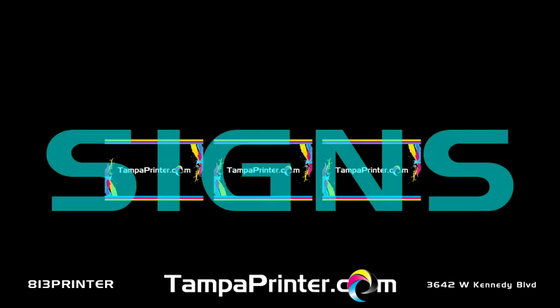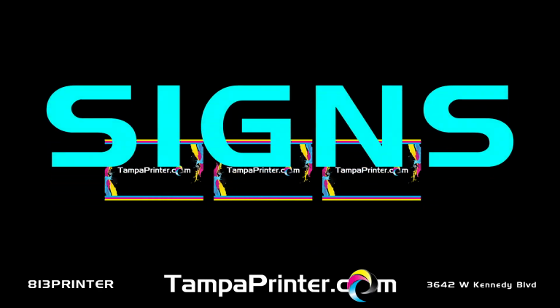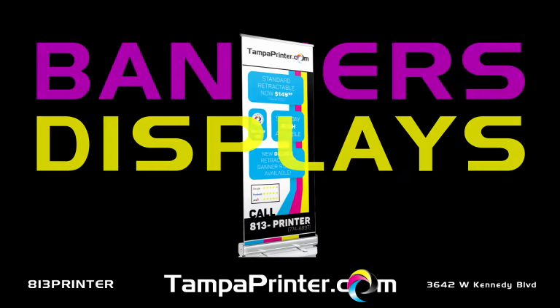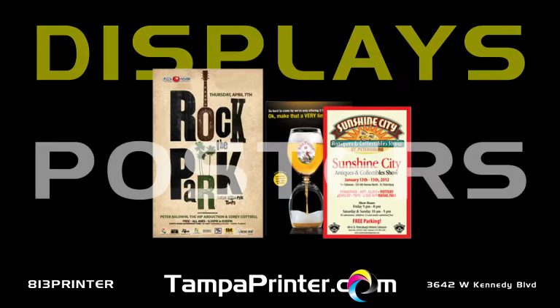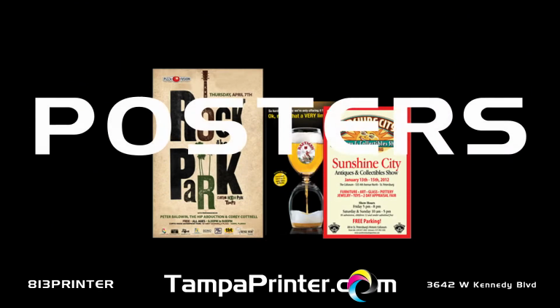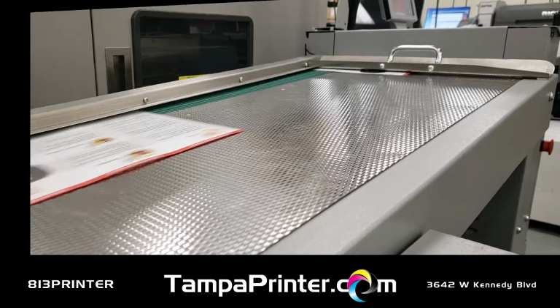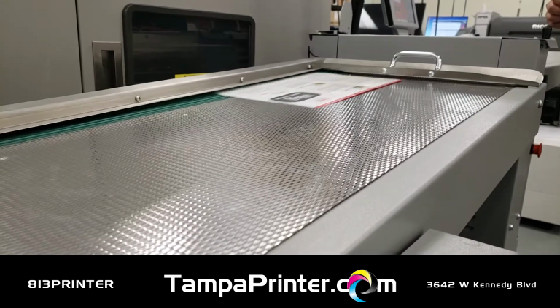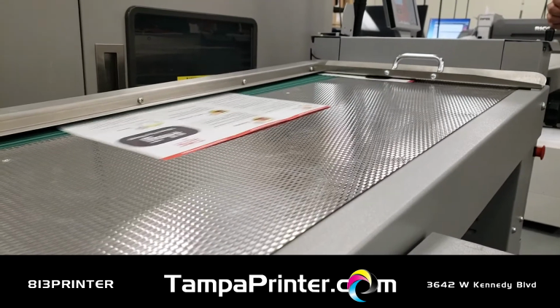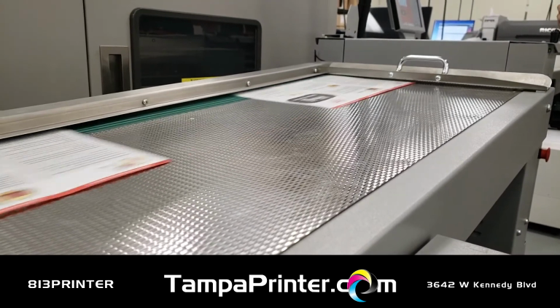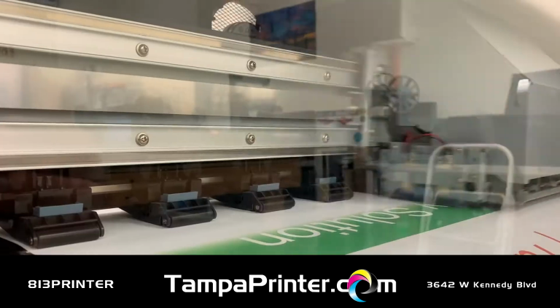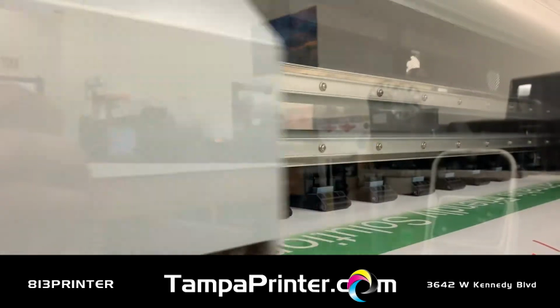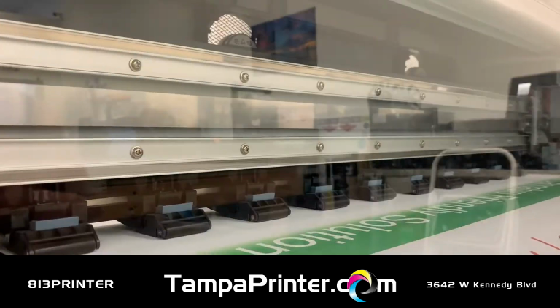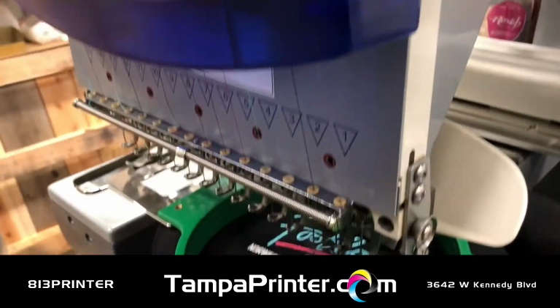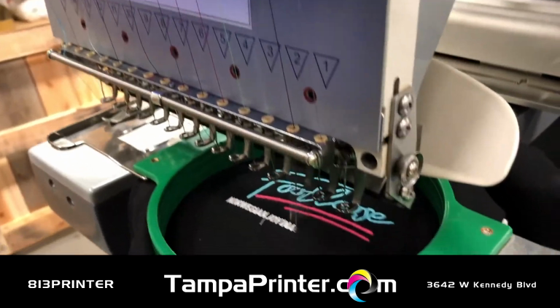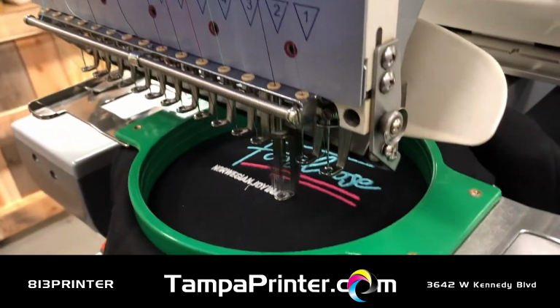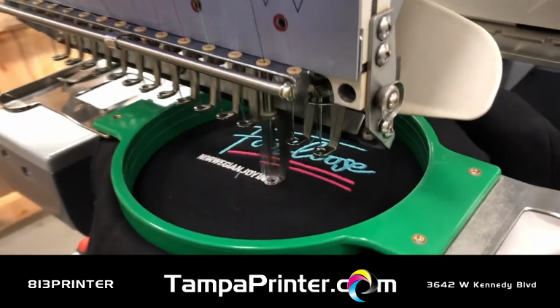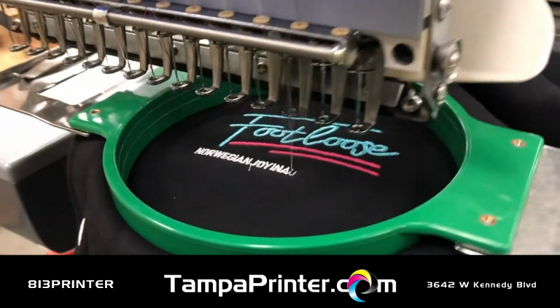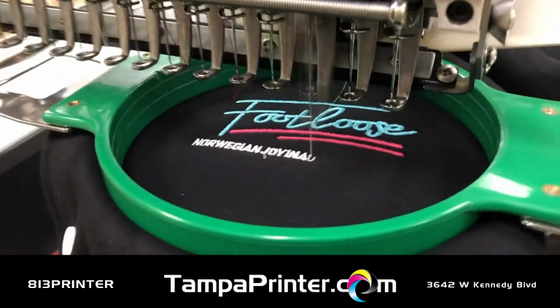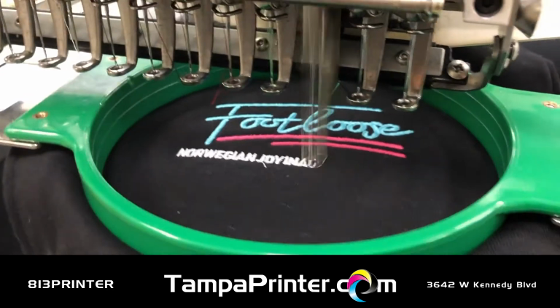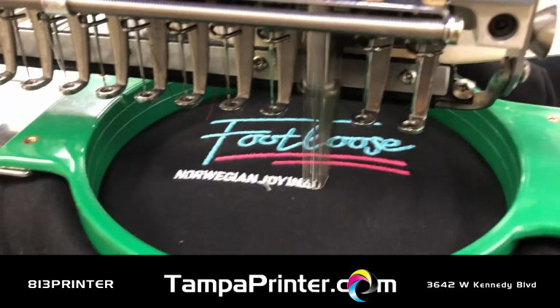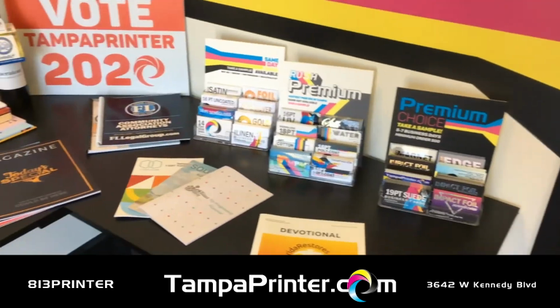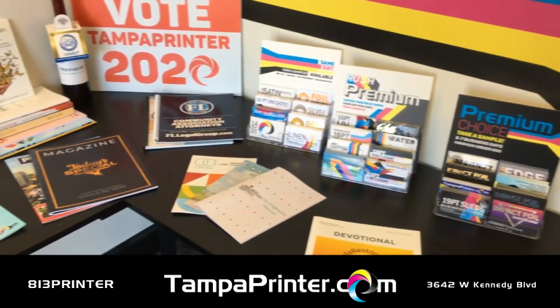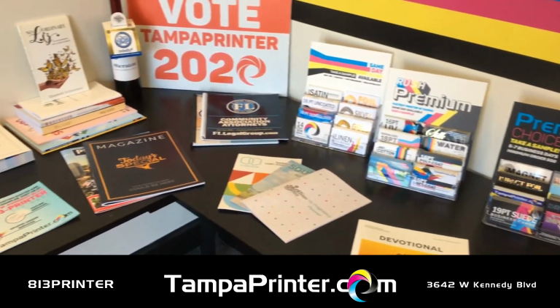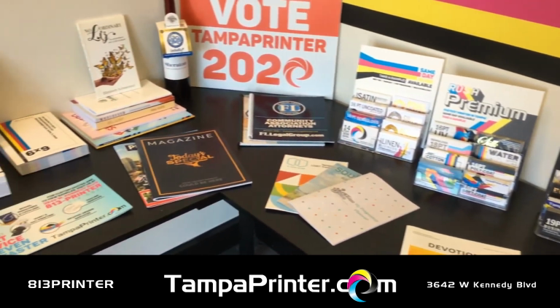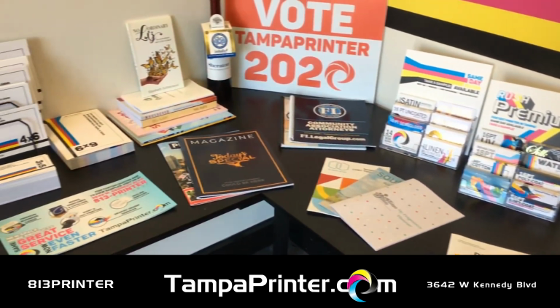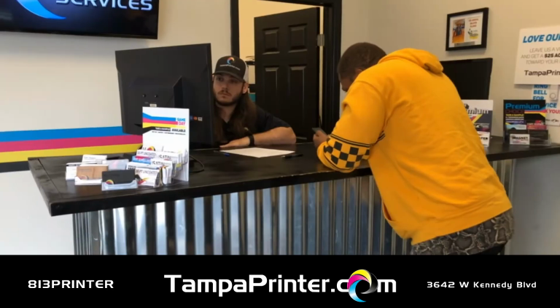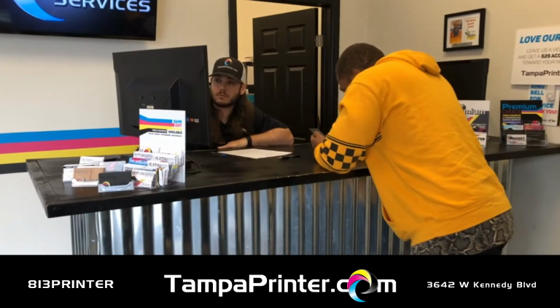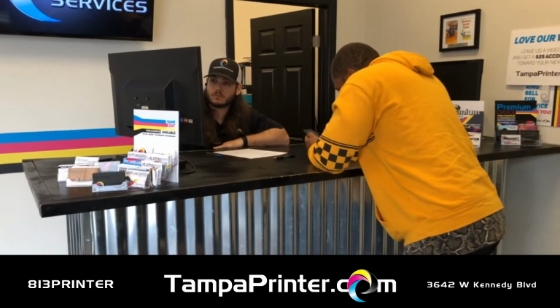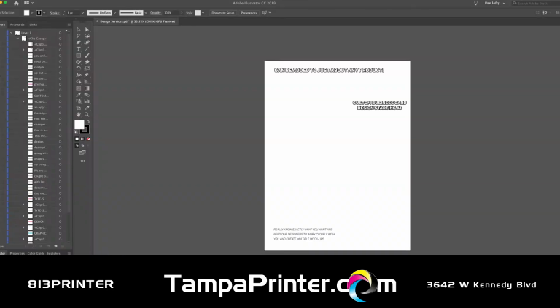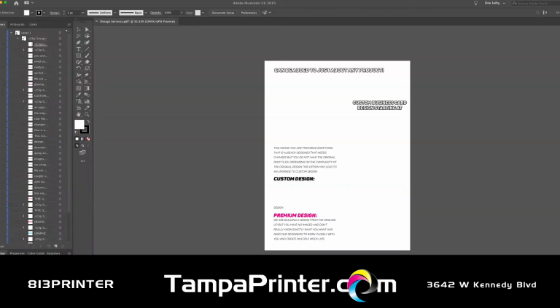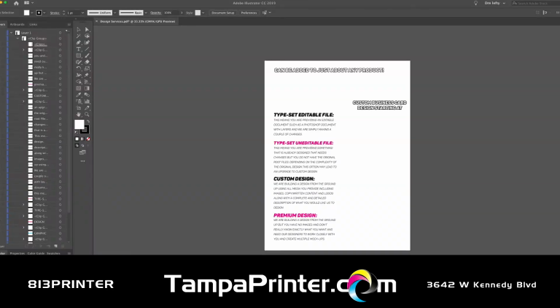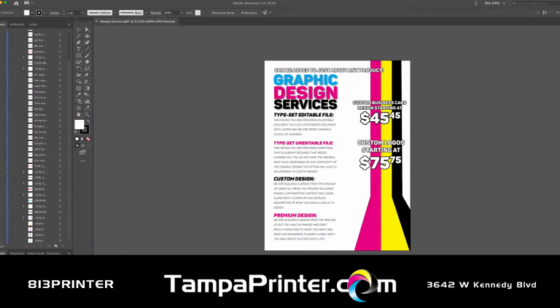Need signs, banners, displays, or posters? We do those too and much more. When it comes to printing, we do it all and try to make things as easy as possible for you. We have tons of samples to choose from and a full staff of graphic designers to help you bring your vision to life.